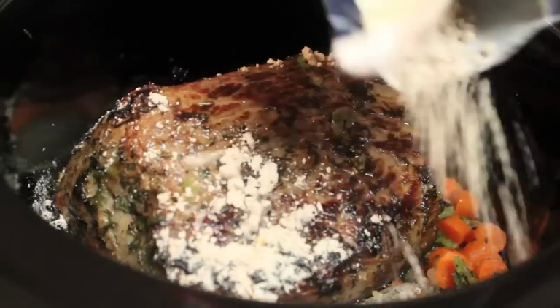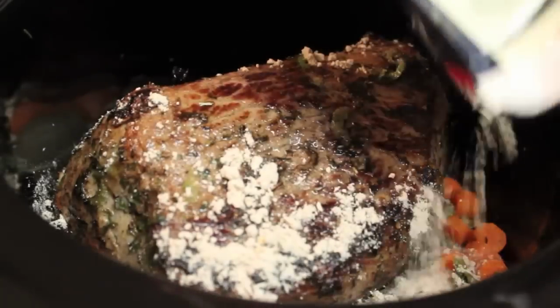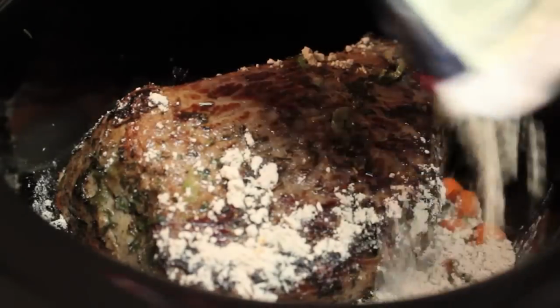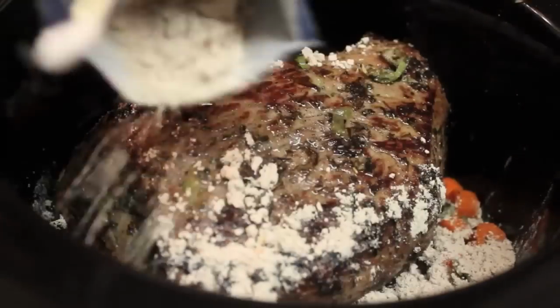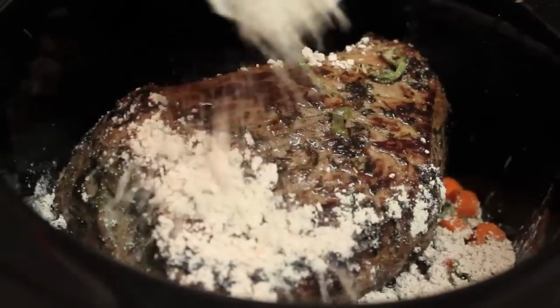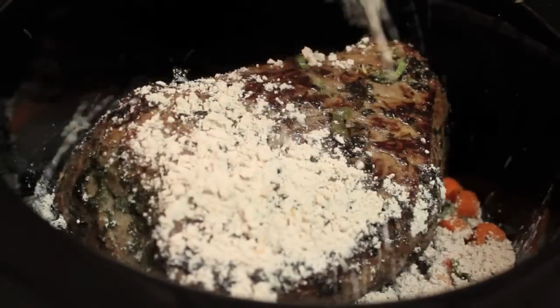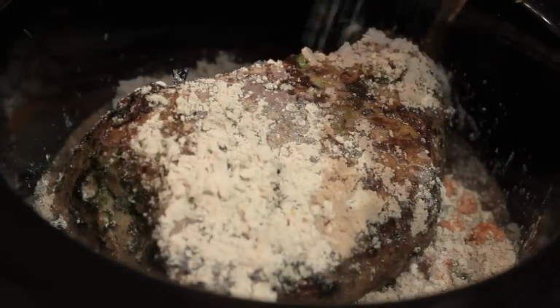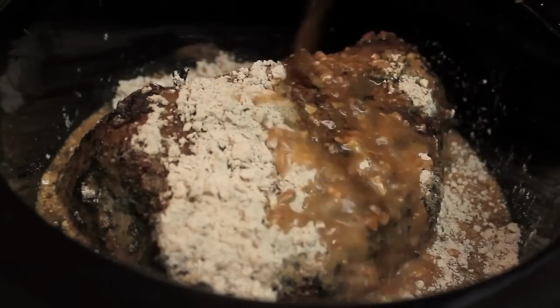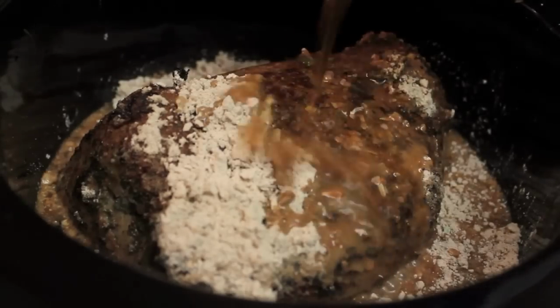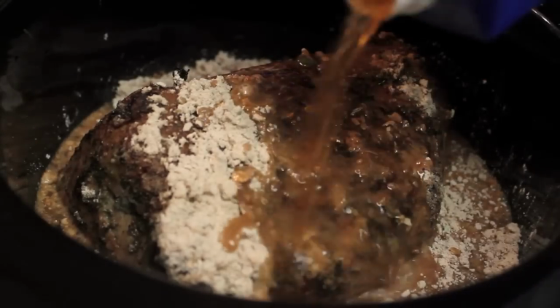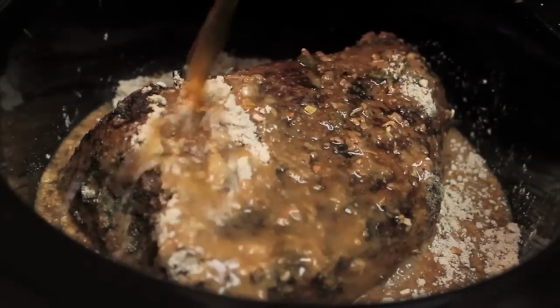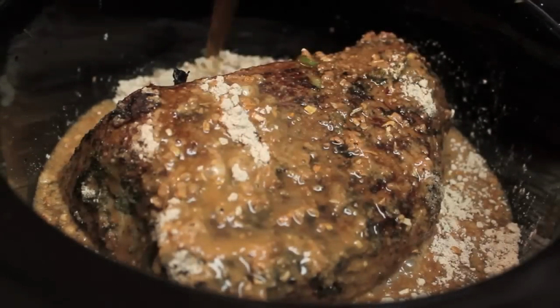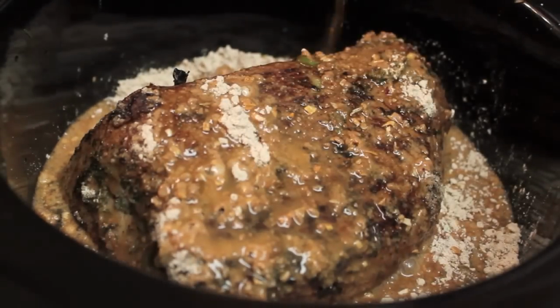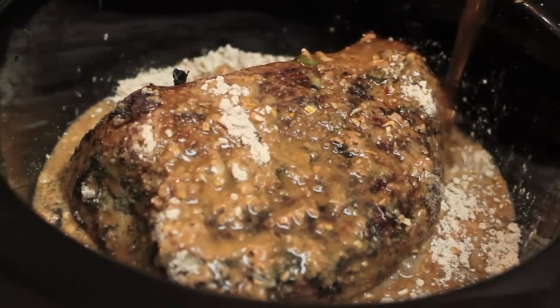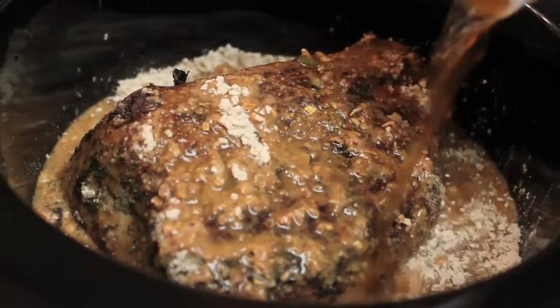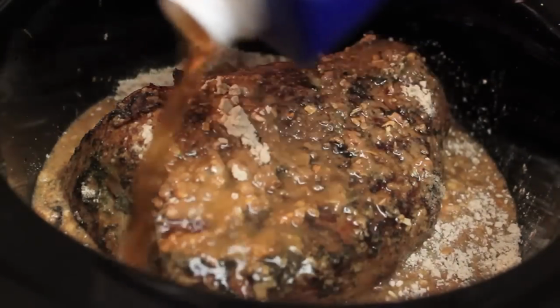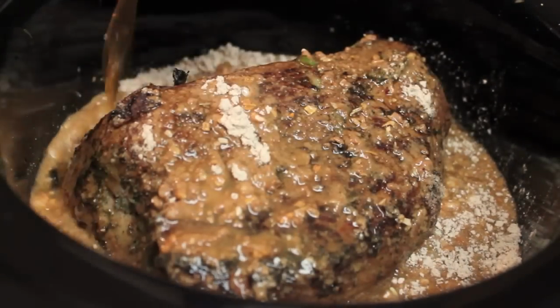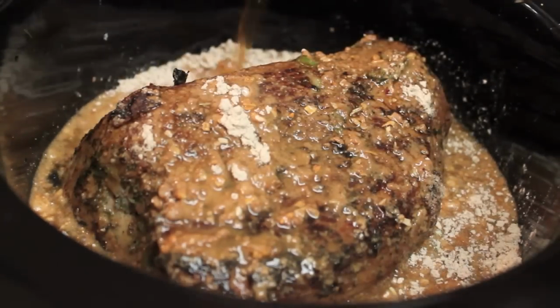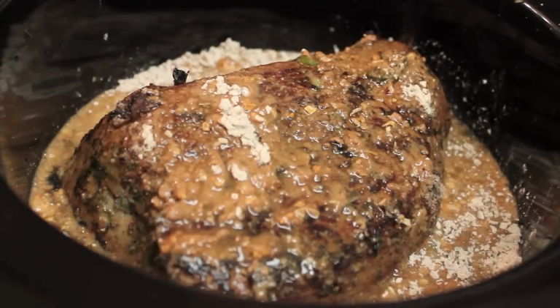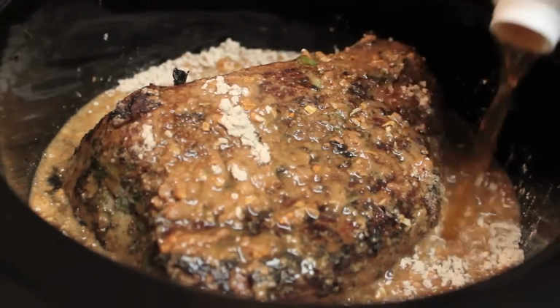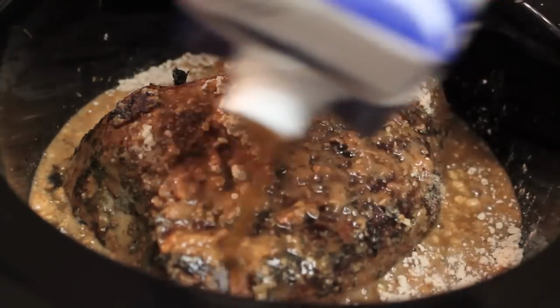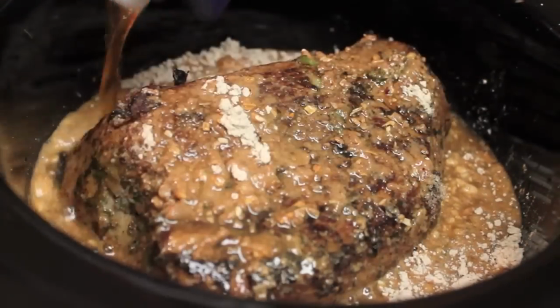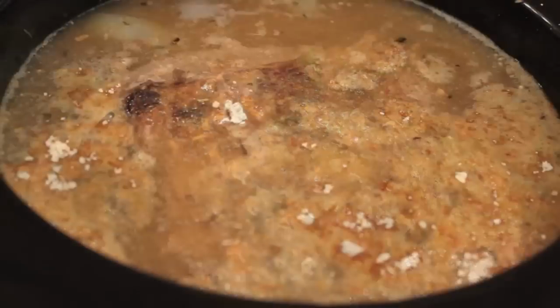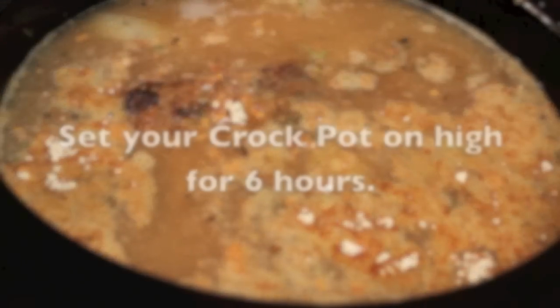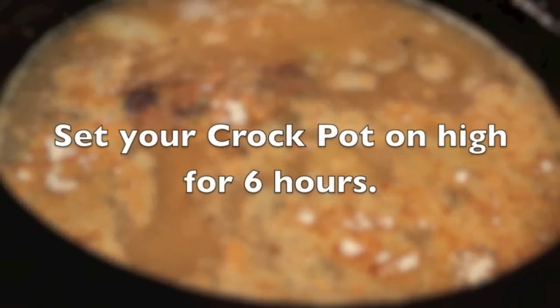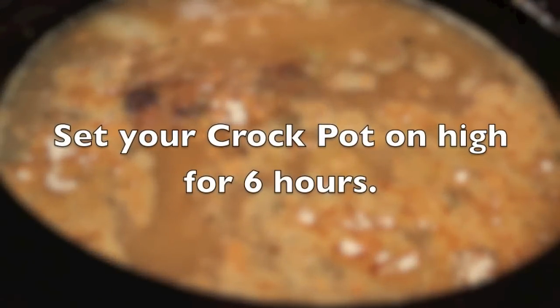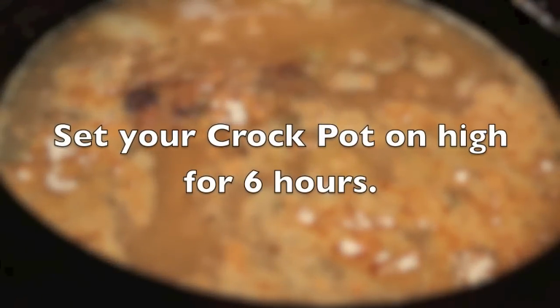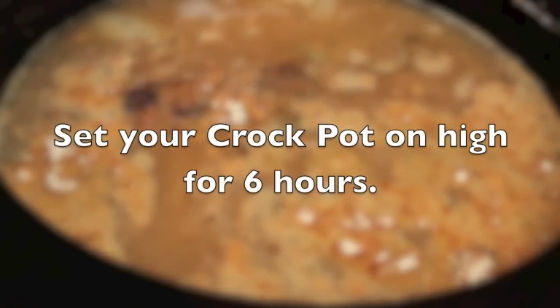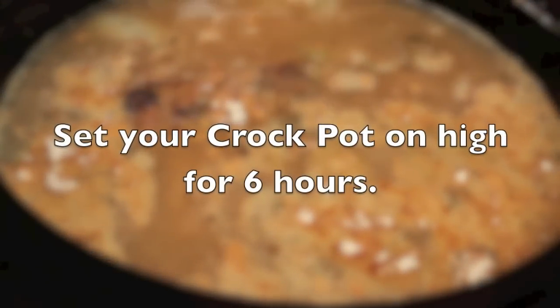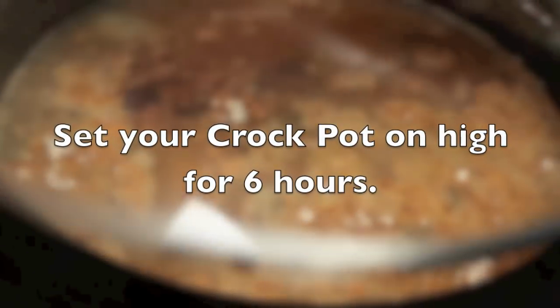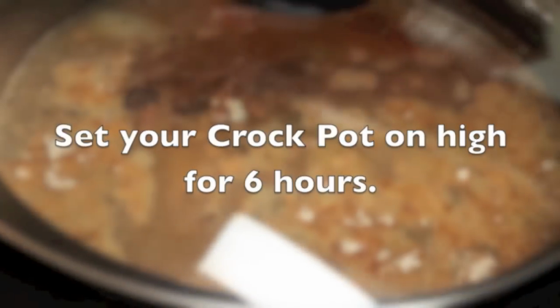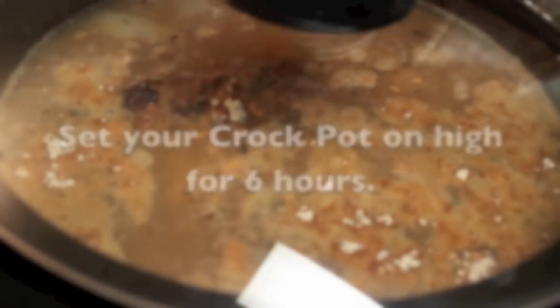Let's sprinkle in our onion gravy, and now we're going to pour in our cooking stock. All of the hard stuff is out of the way. Place the lid on your crock pot, set it on high, and let it ride for about six hours.